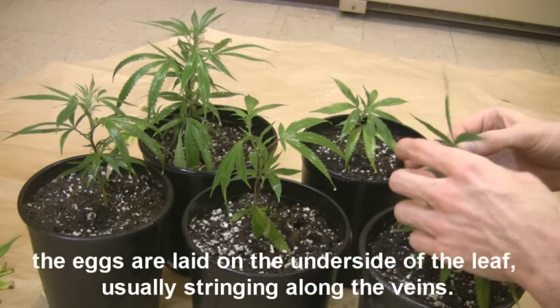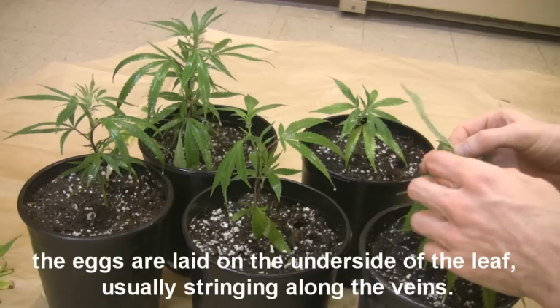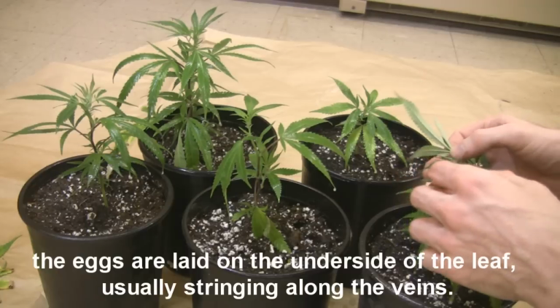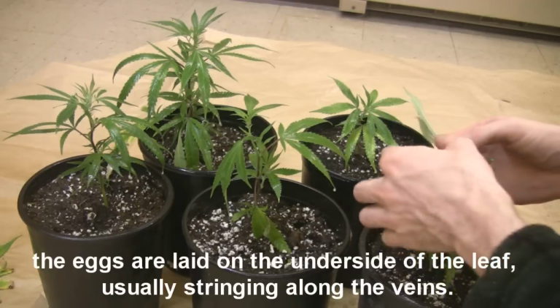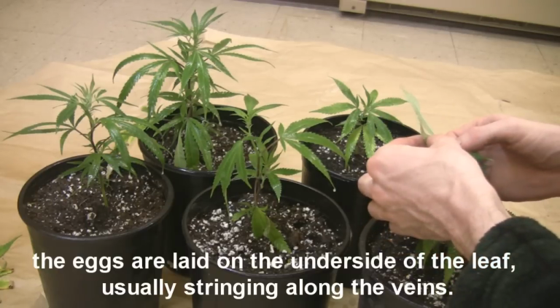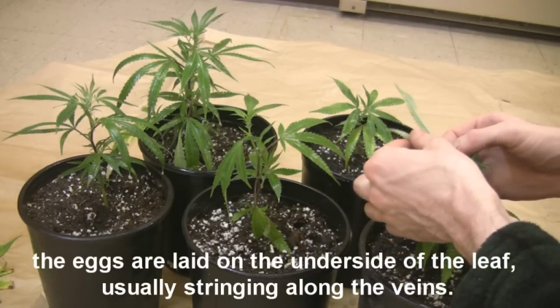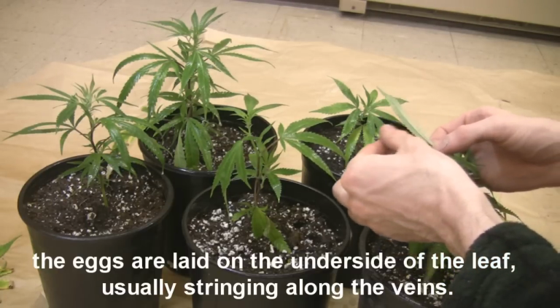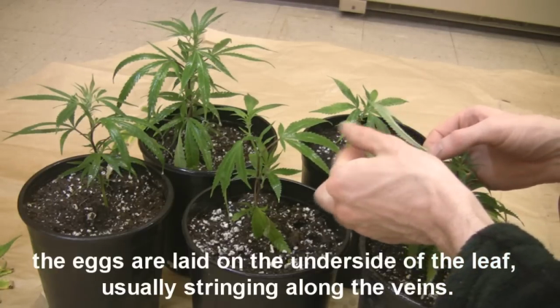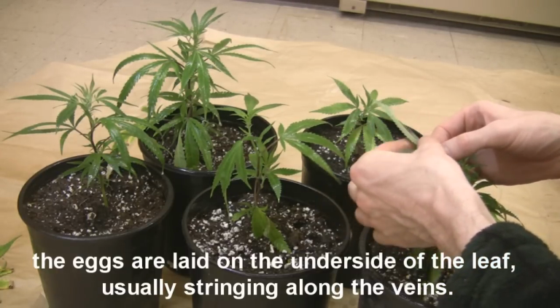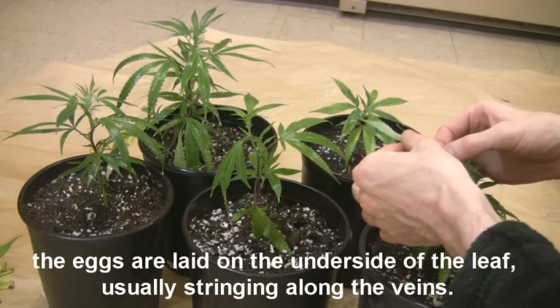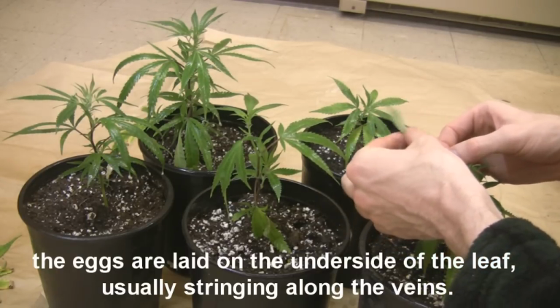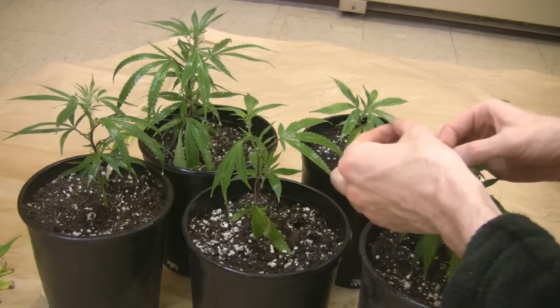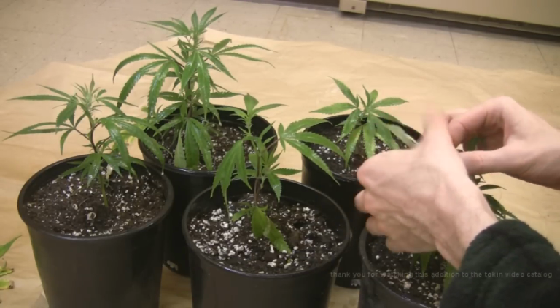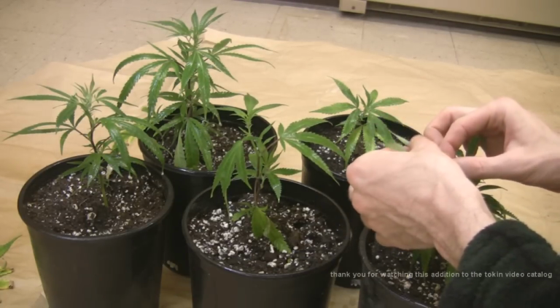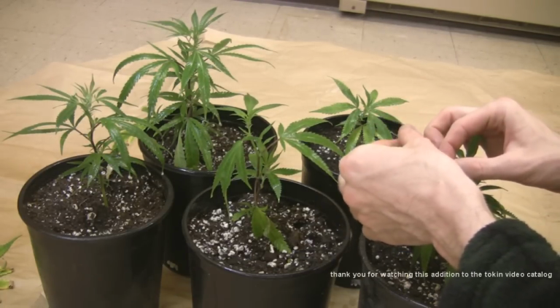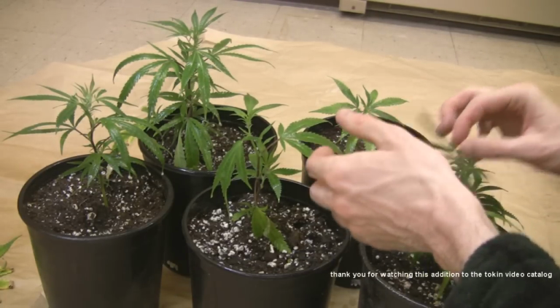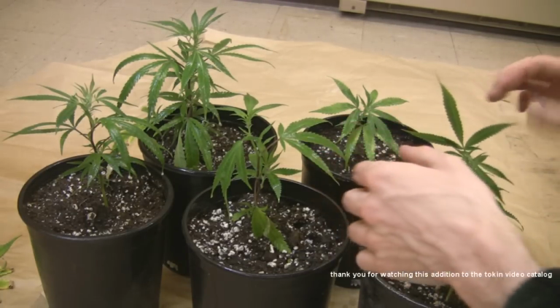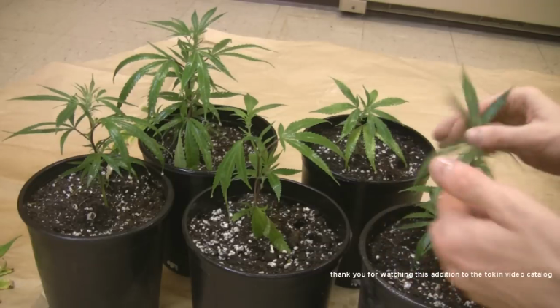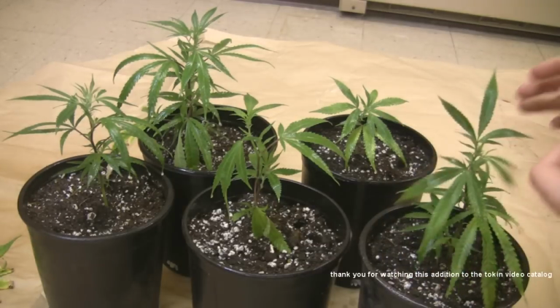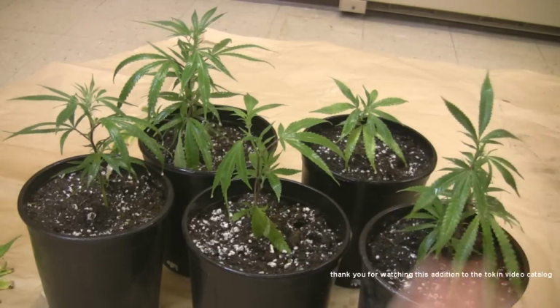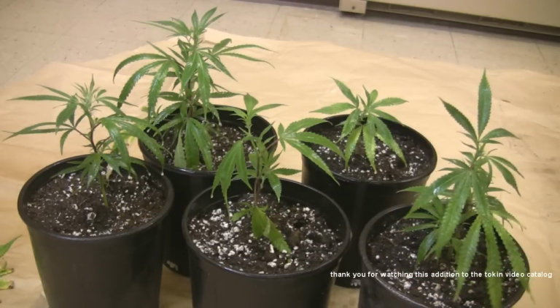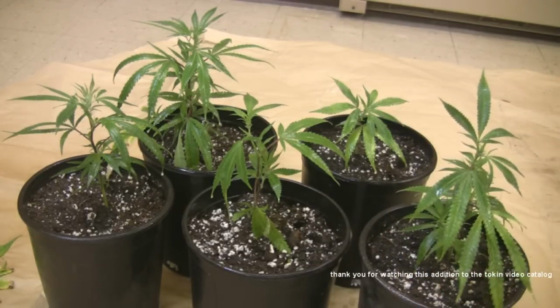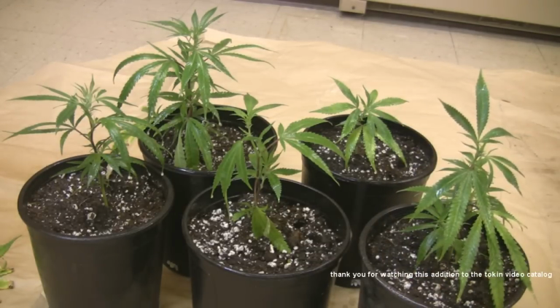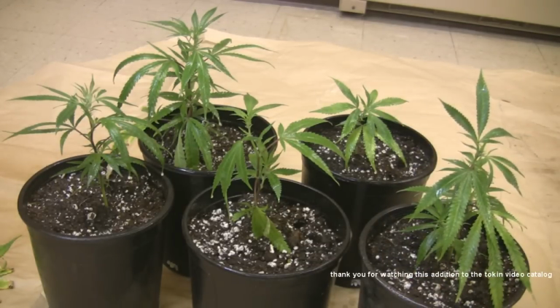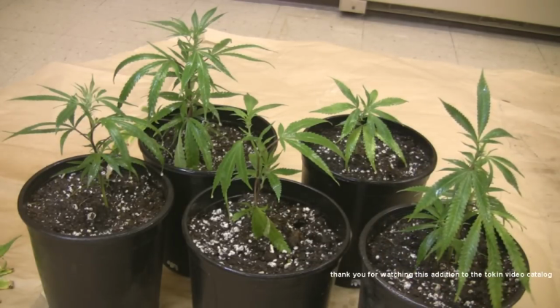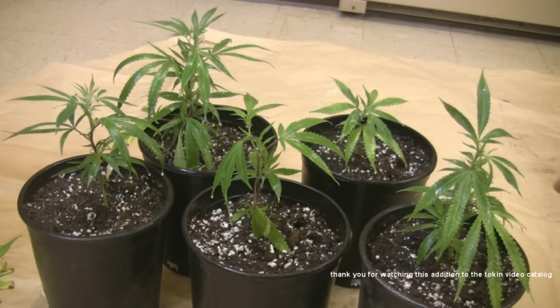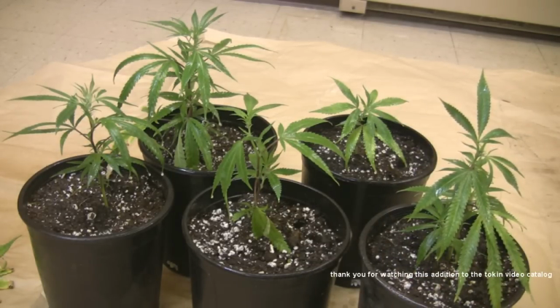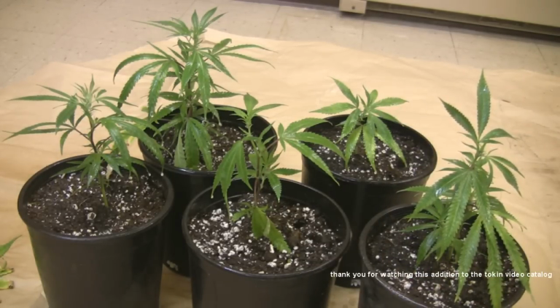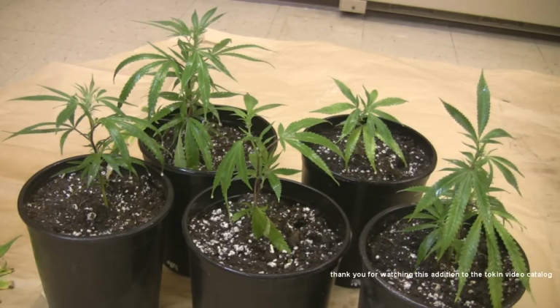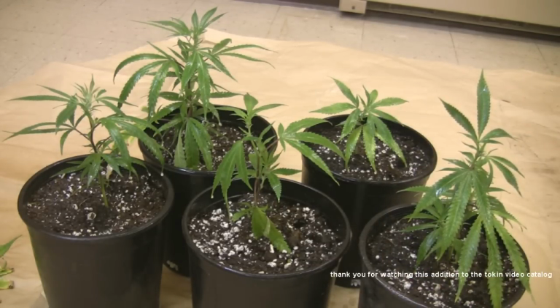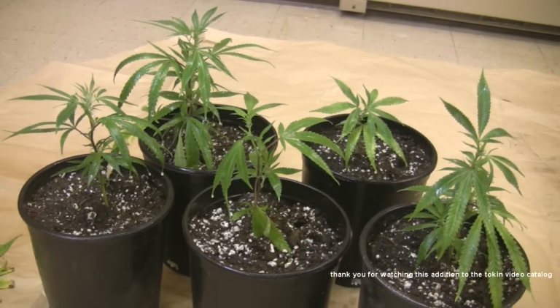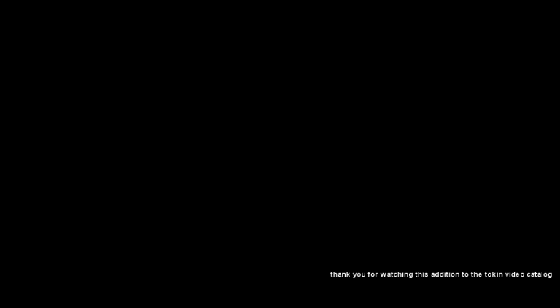So that's all I got for you today. I hope that none of you out there have to deal with mites. If you do, please get rid of them as soon as possible. They are absolutely no fun to have in your garden.